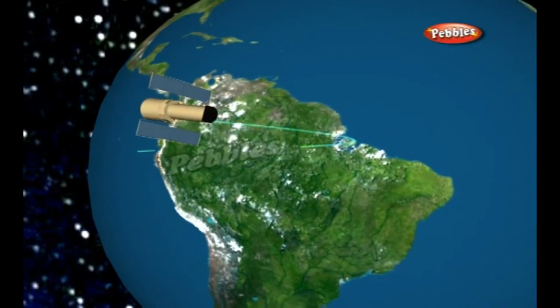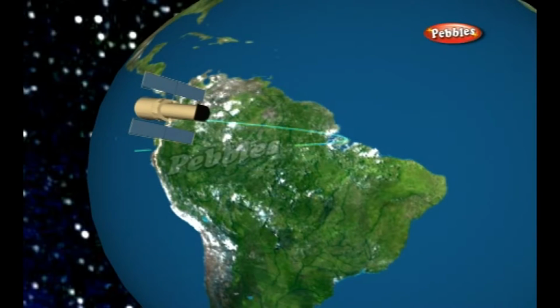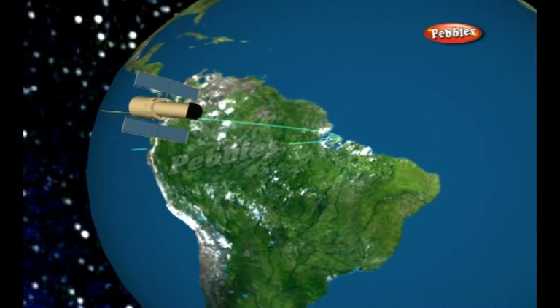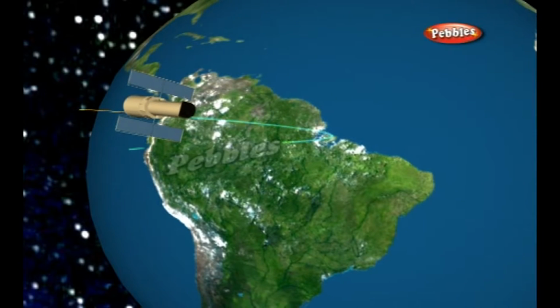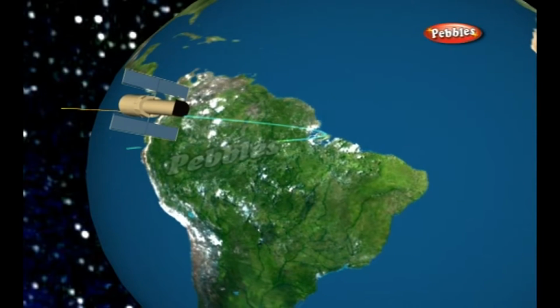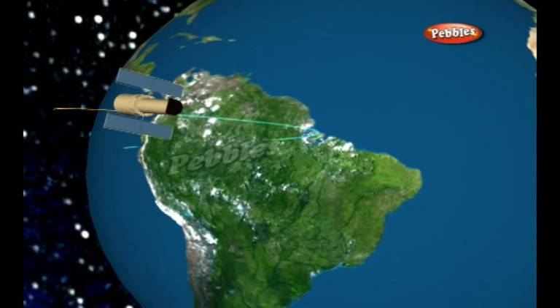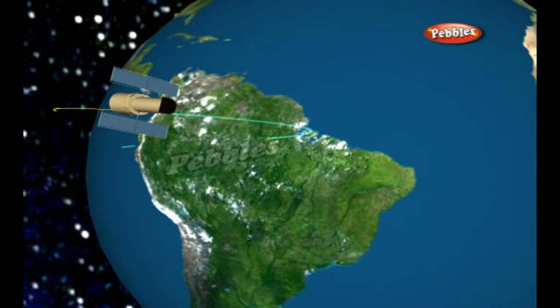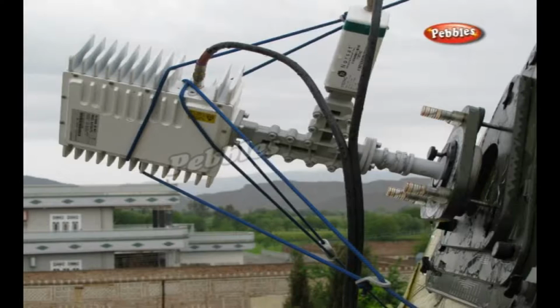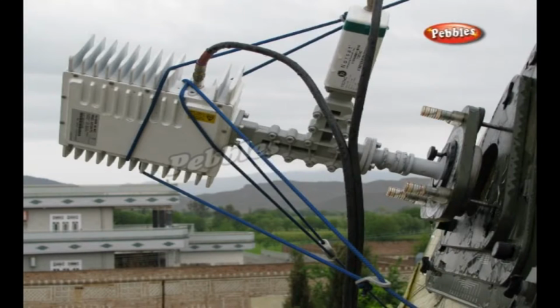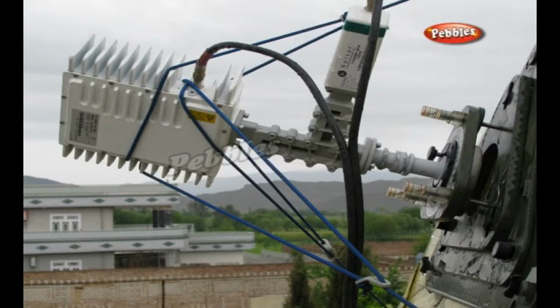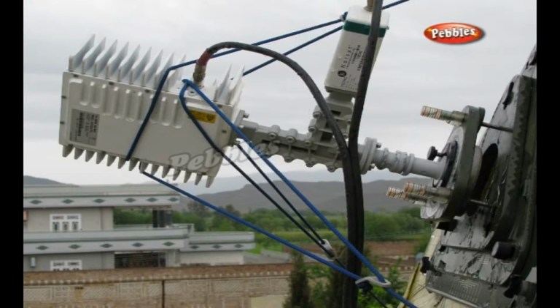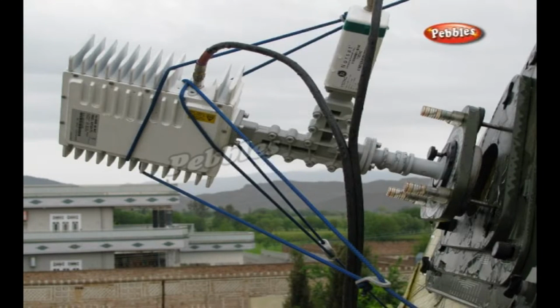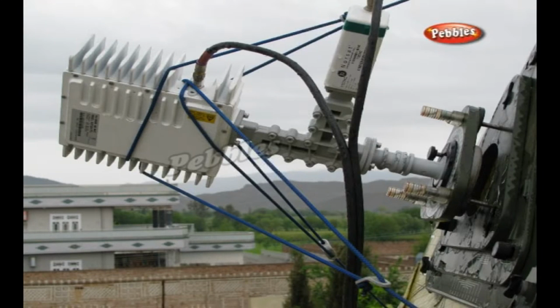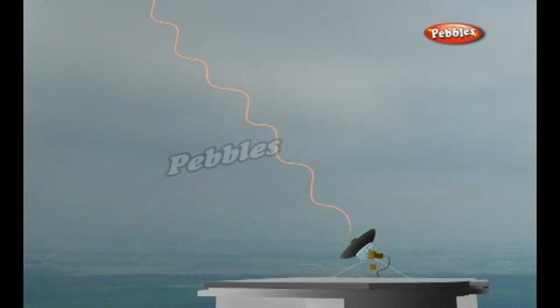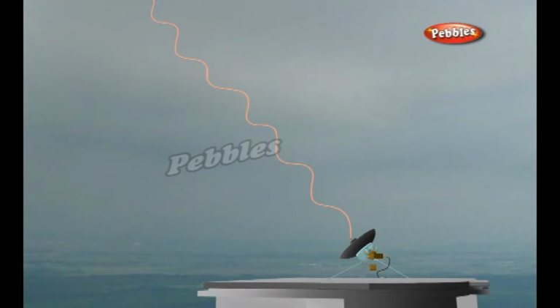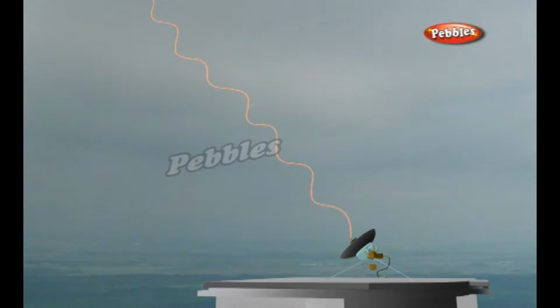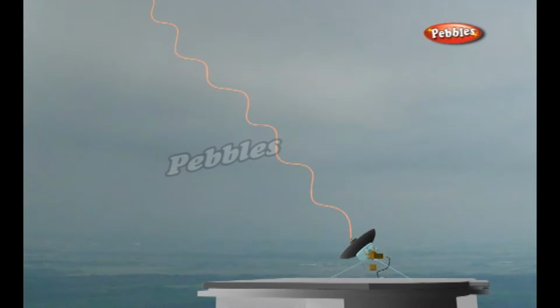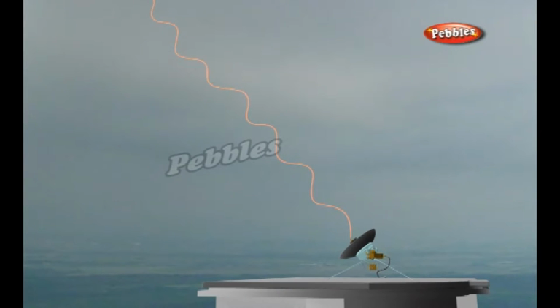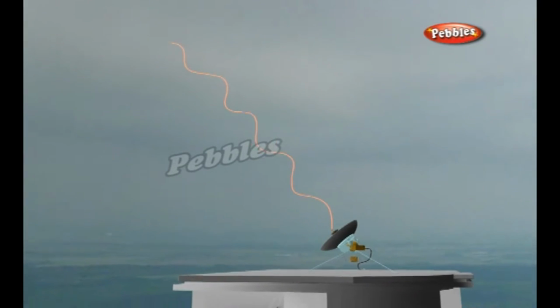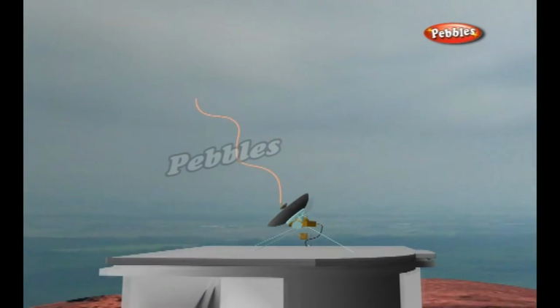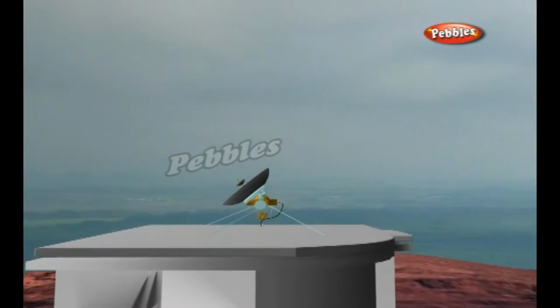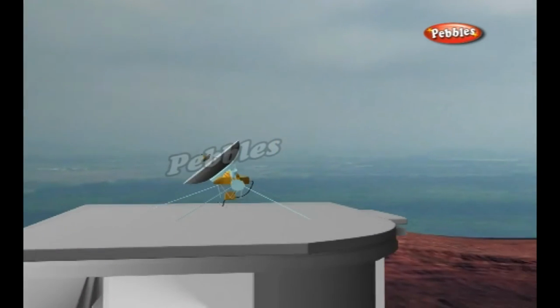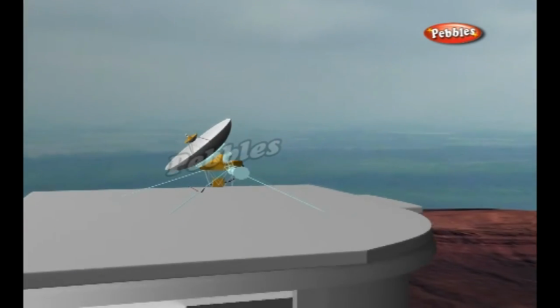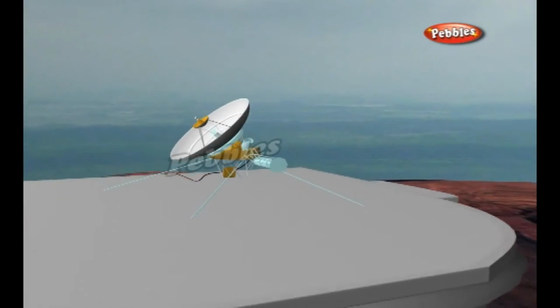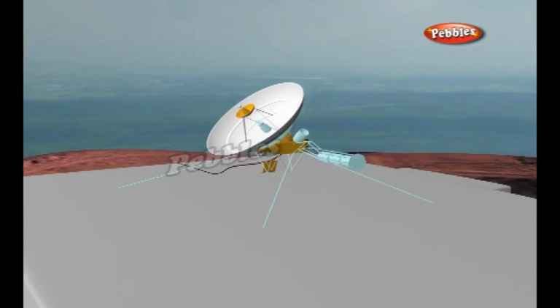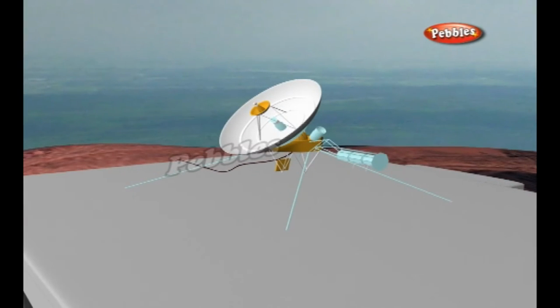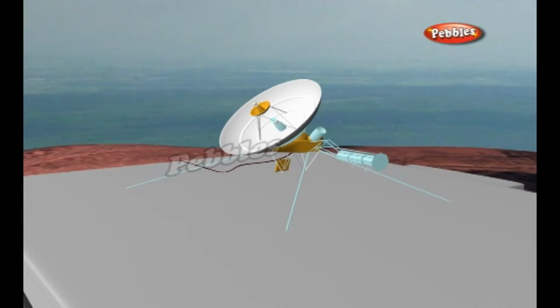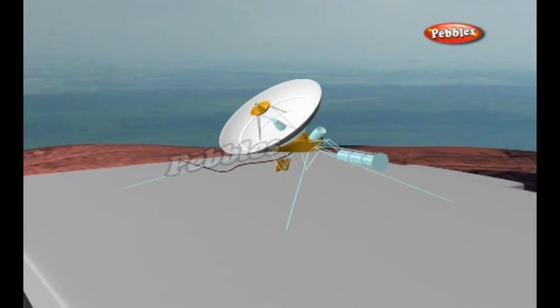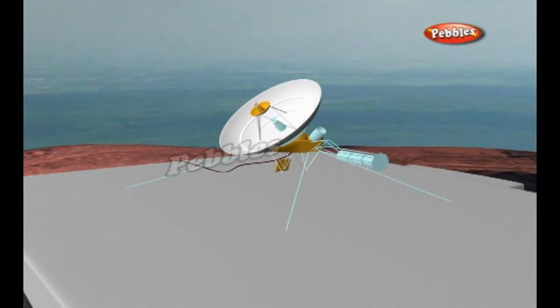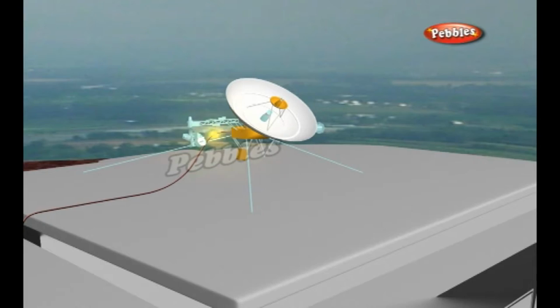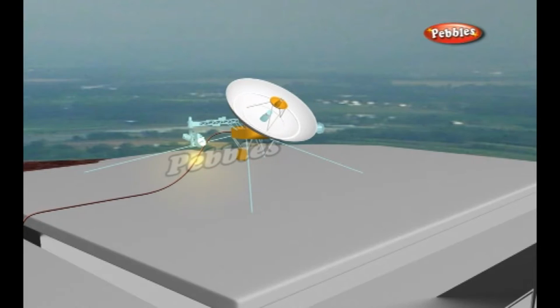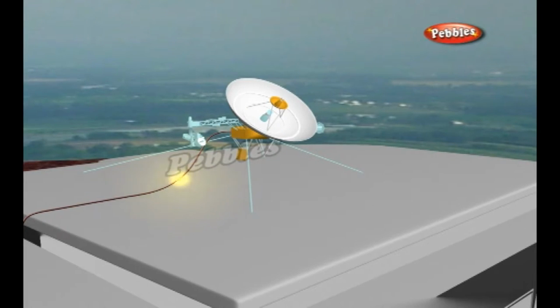That is the same period of time it takes the Earth to make one full rotation. In other words, the satellite keeps pace with our moving planet exactly. This way, you will only have to direct the dish at the satellite once, and from then on it picks up the signal without adjustment.